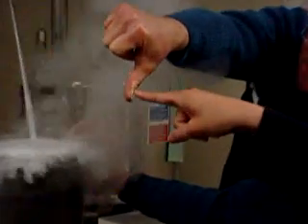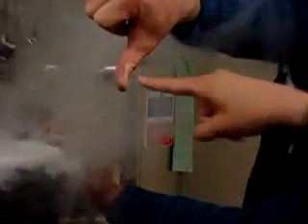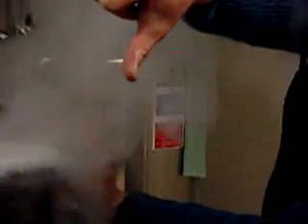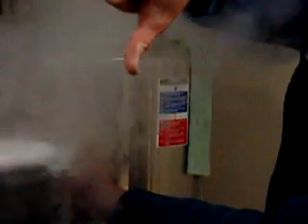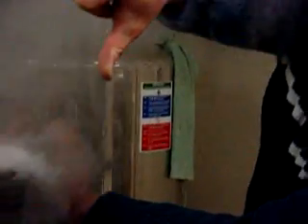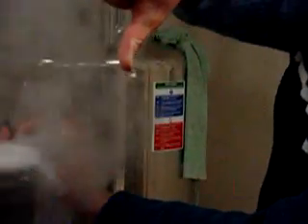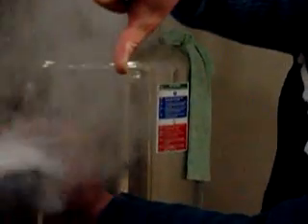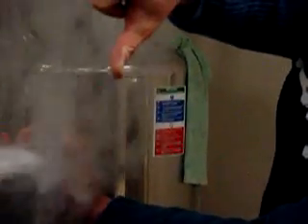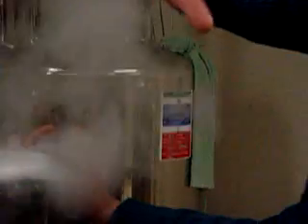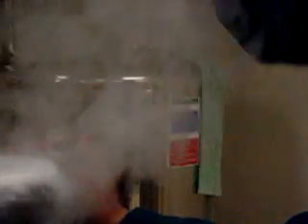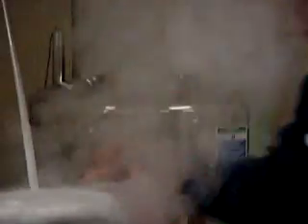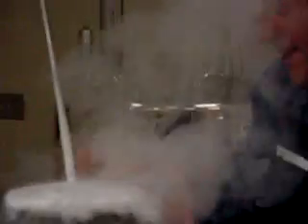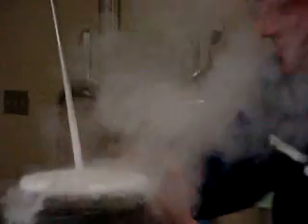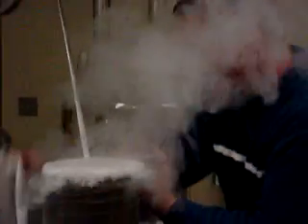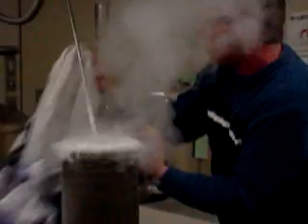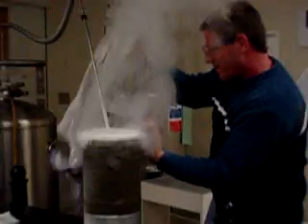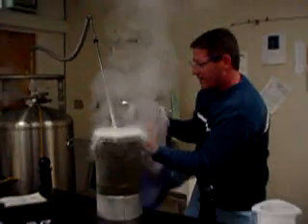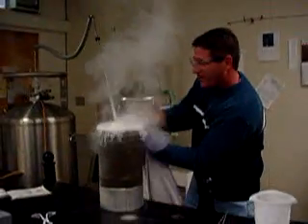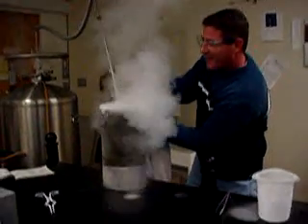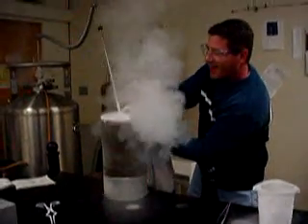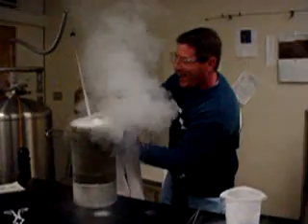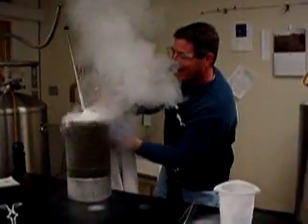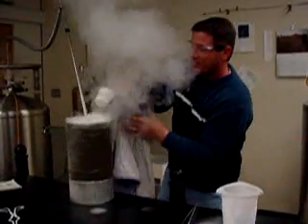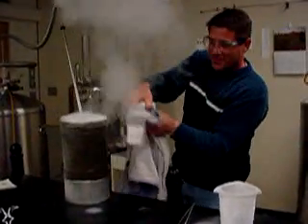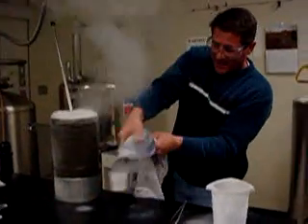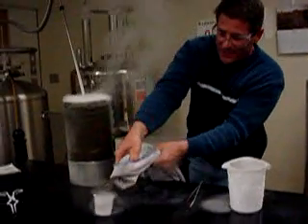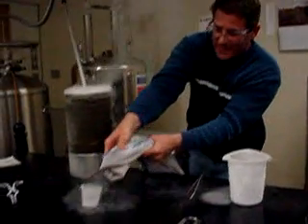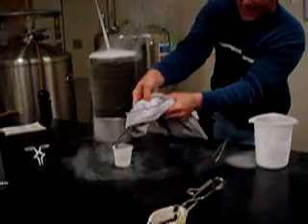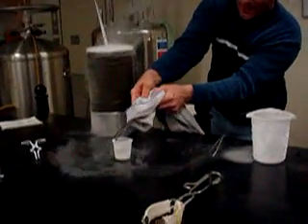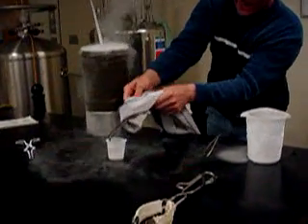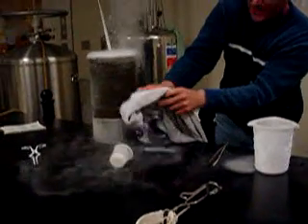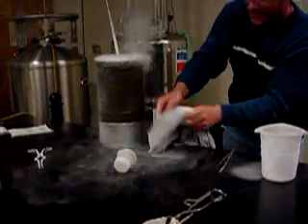My thumb is completely frozen — I'm taking one for the team in the name of science. Good grief, that's painful, even for me. We're just gonna let that sit there and do its thing.